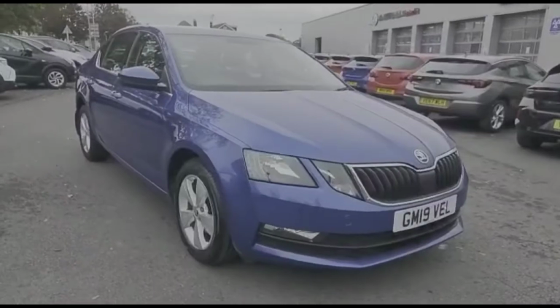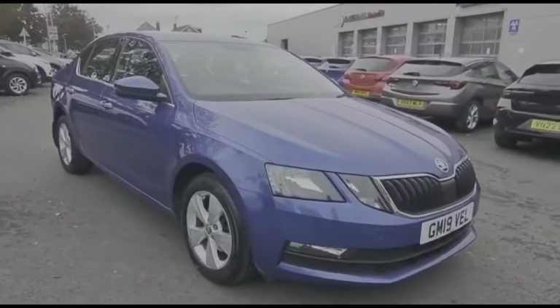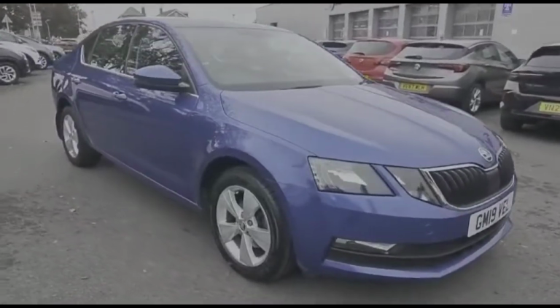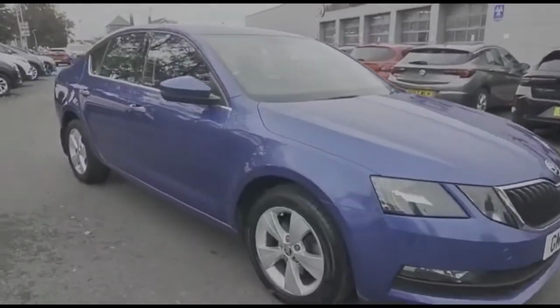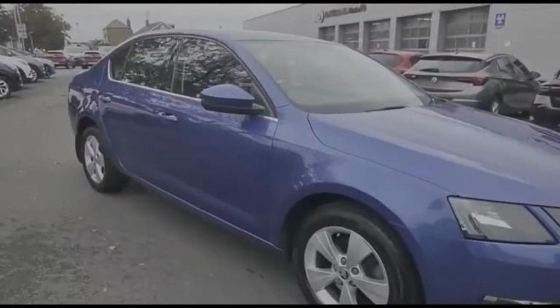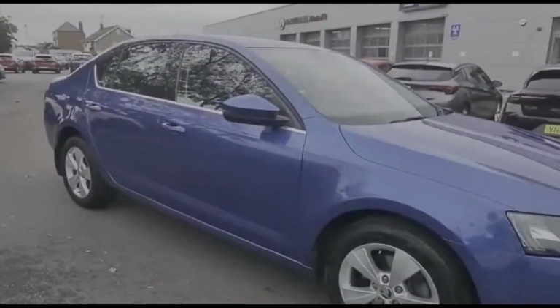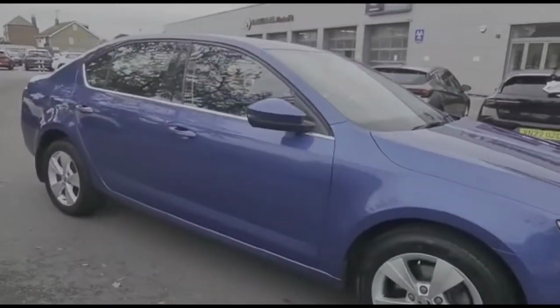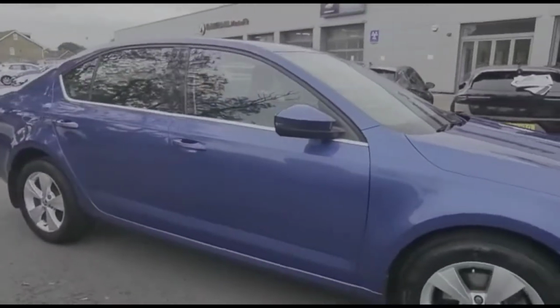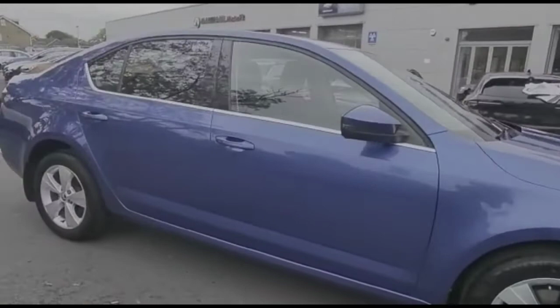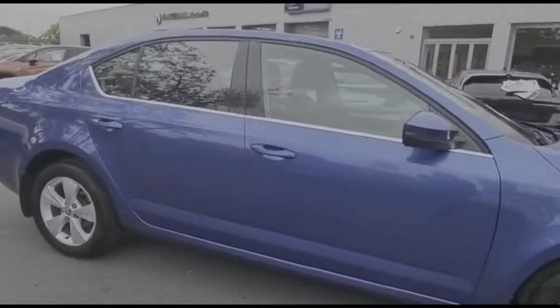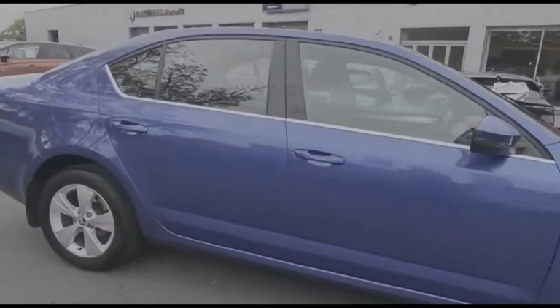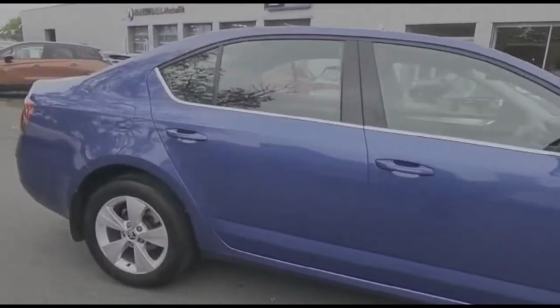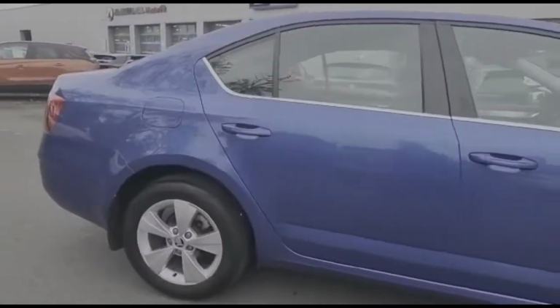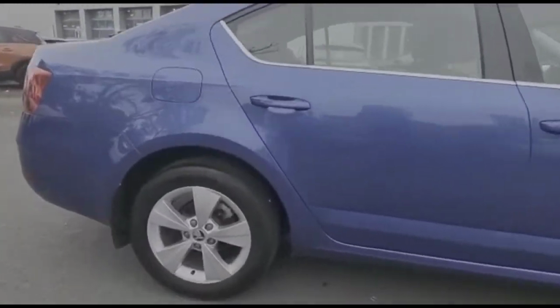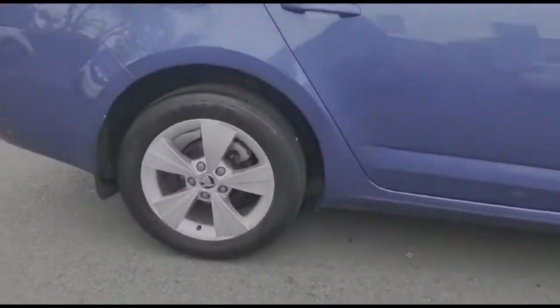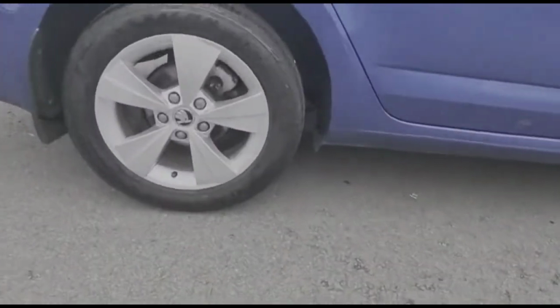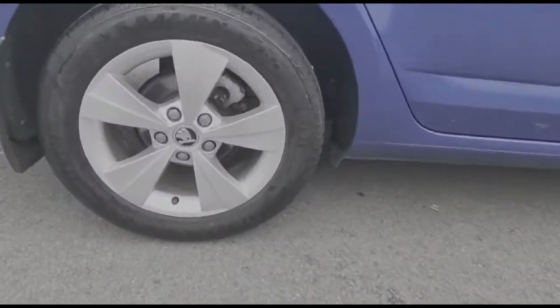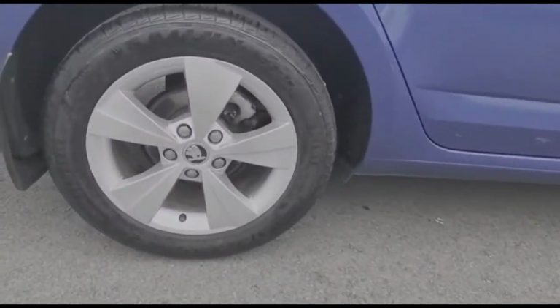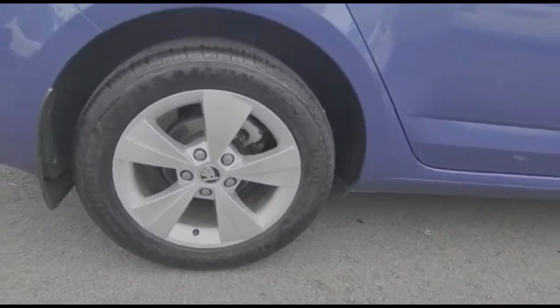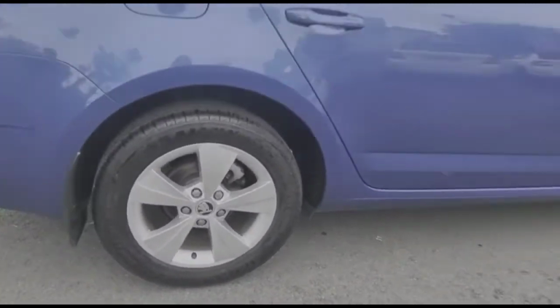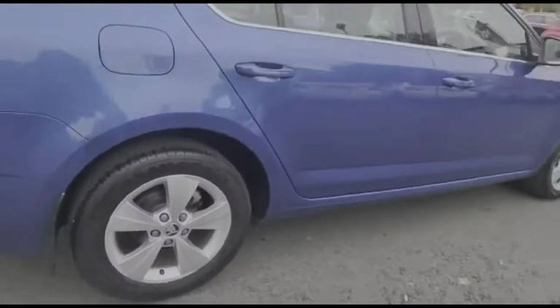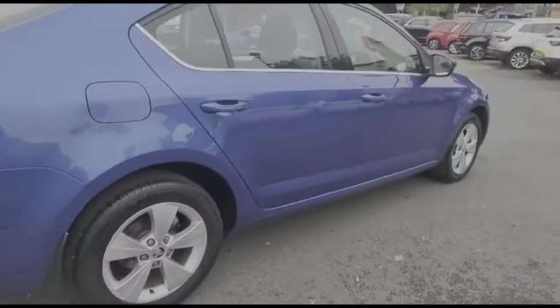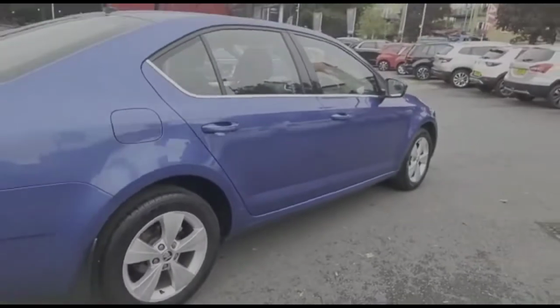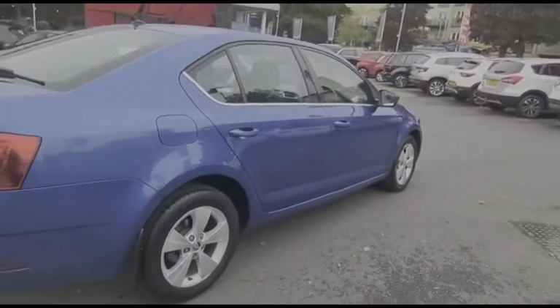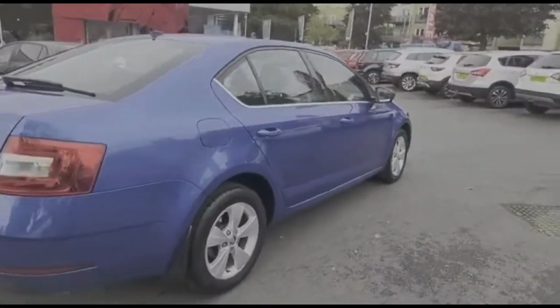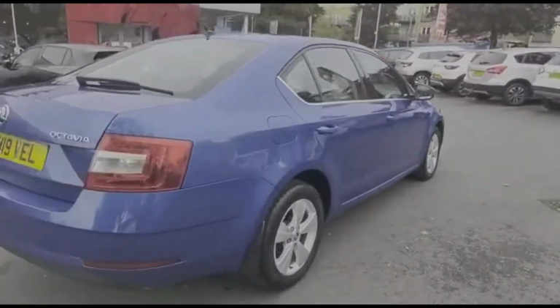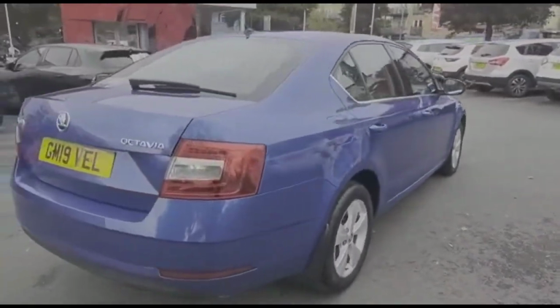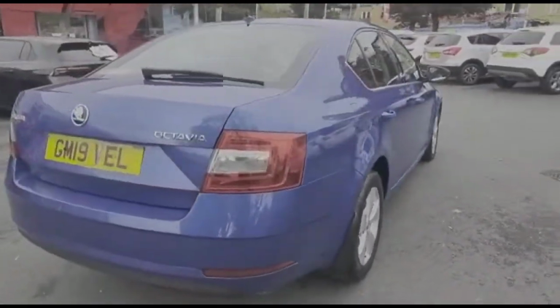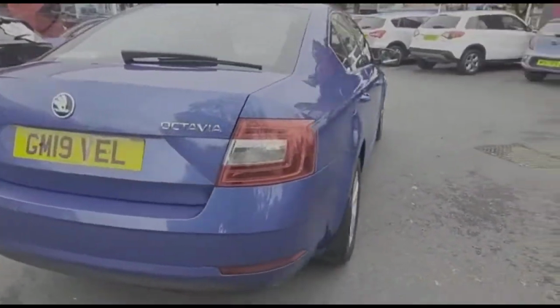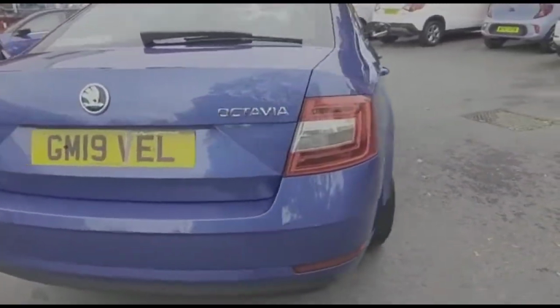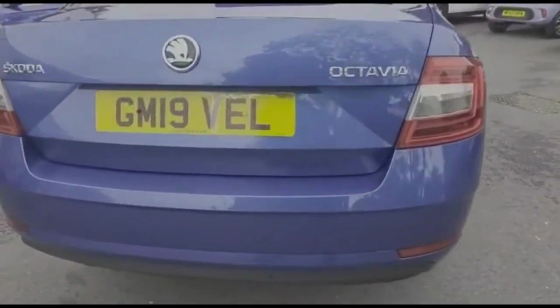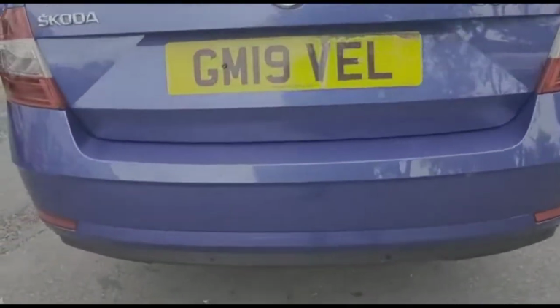Hello and welcome to Bayless Vauxhall. Today we're viewing a Skoda Octavia 1.0L TSI SE Technology DSG. This vehicle has covered 53,695 miles and is finished in blue. It also comes with a base warranty with the option to extend it to about 36 months.